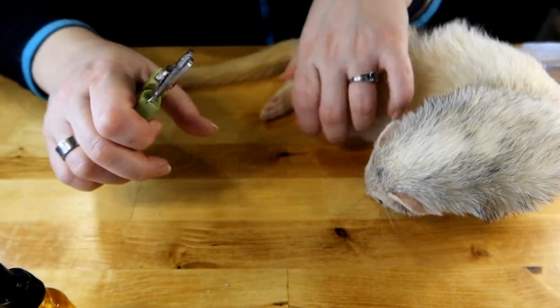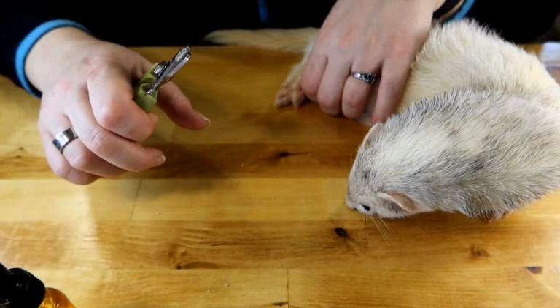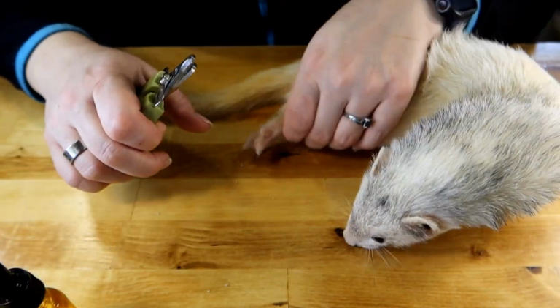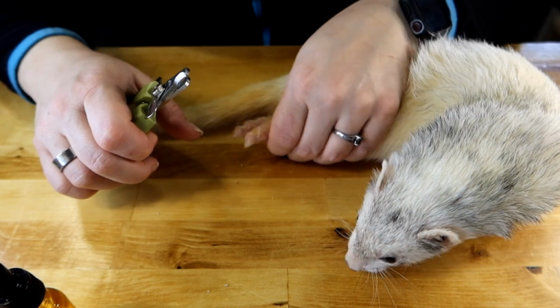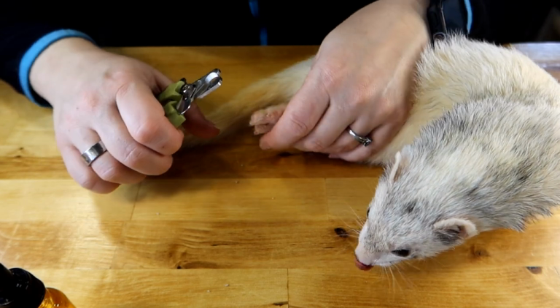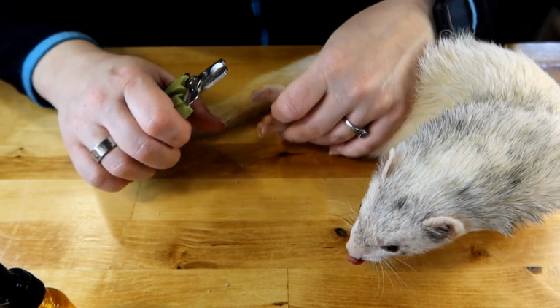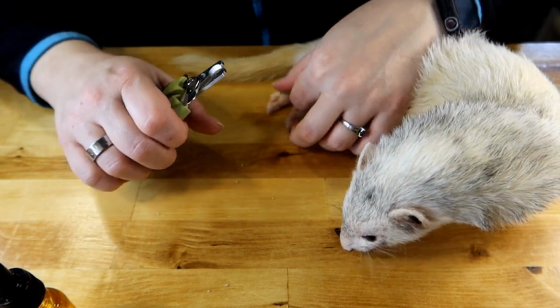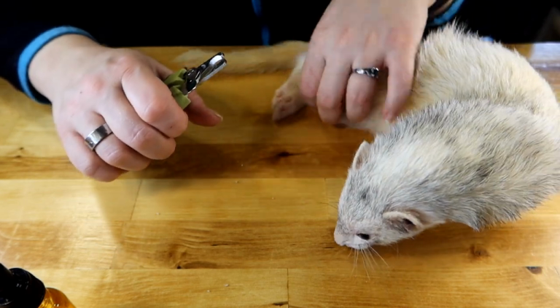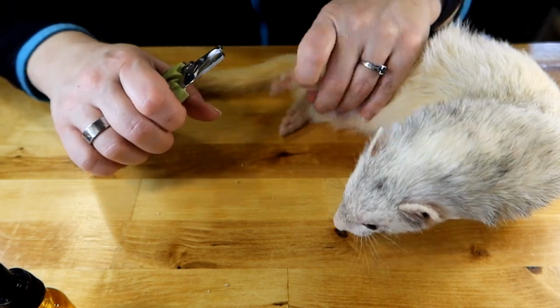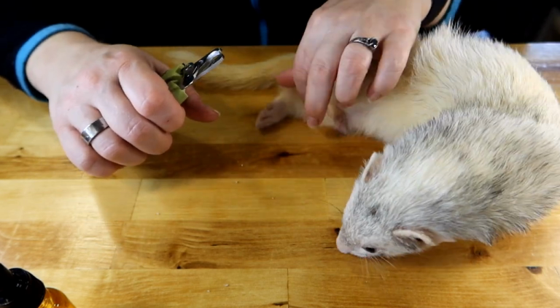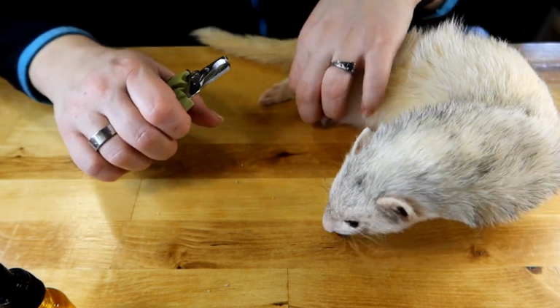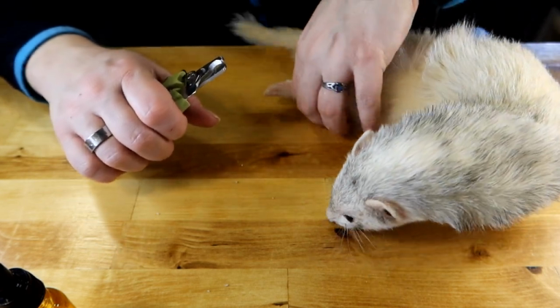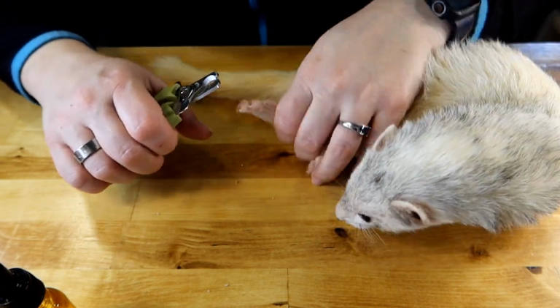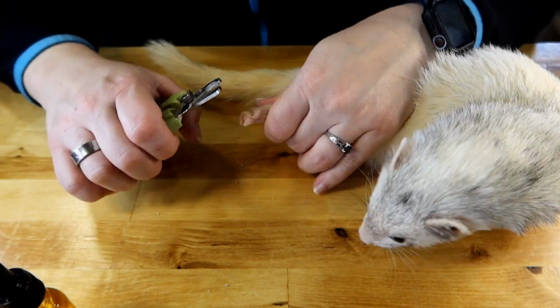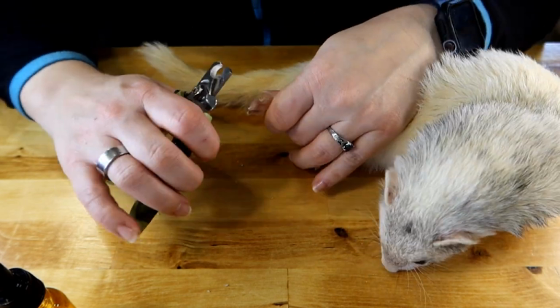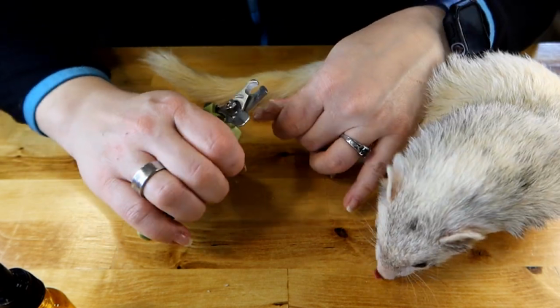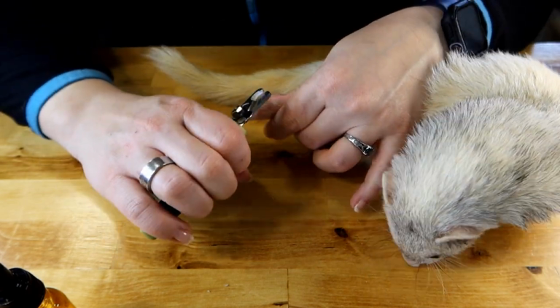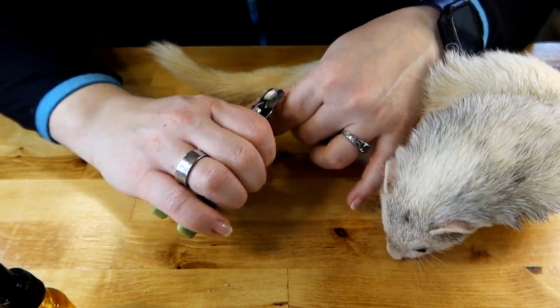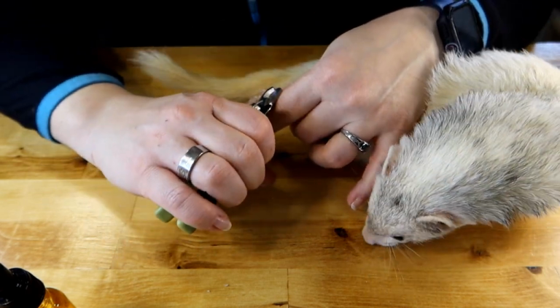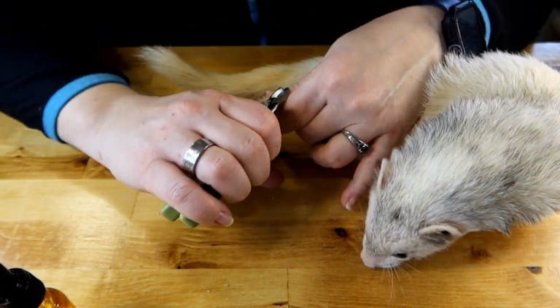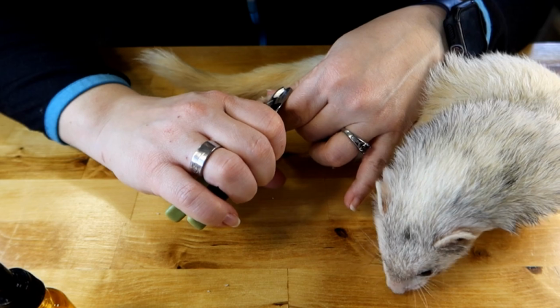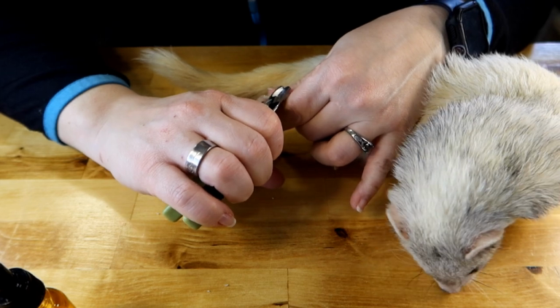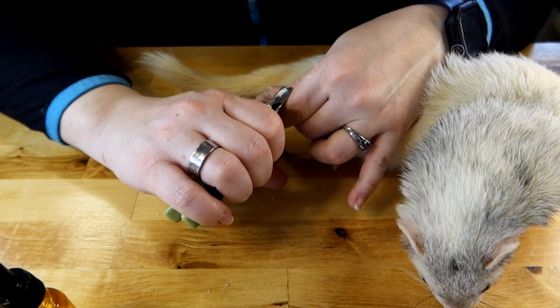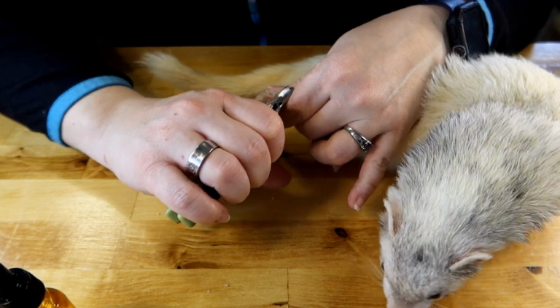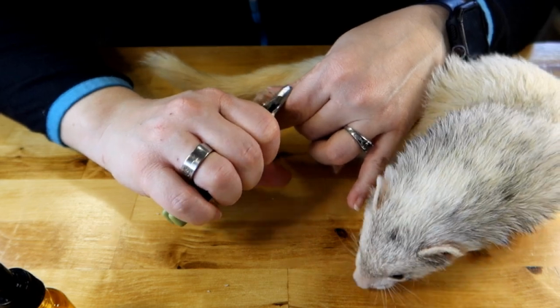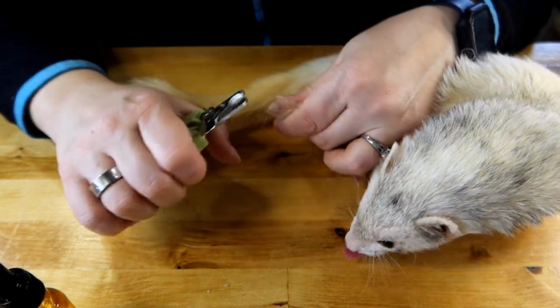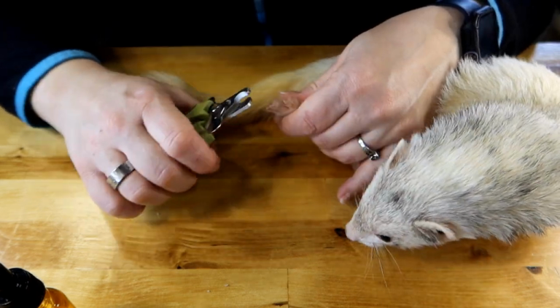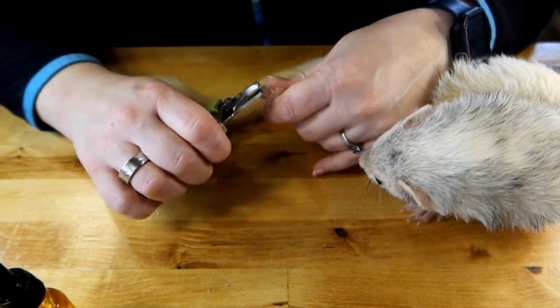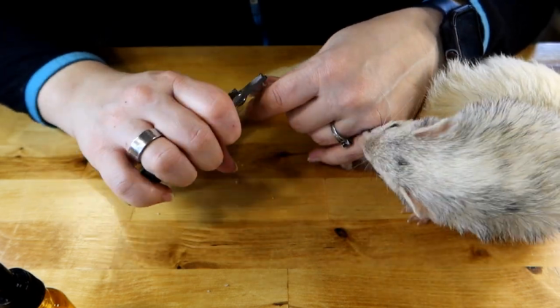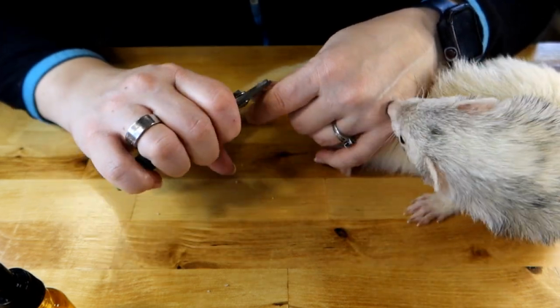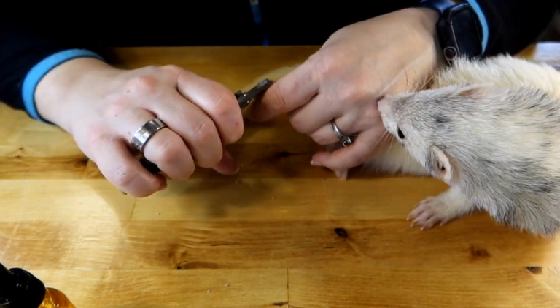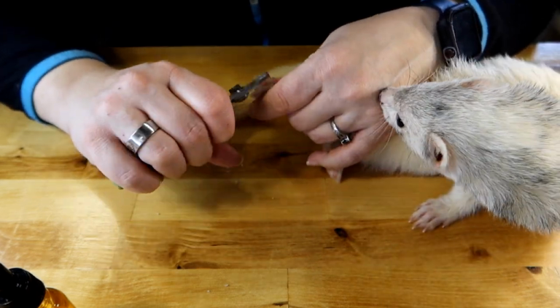I would personally recommend doing their nails once a week. Ferrets' nails grow super fast — I was actually pretty surprised by how fast.